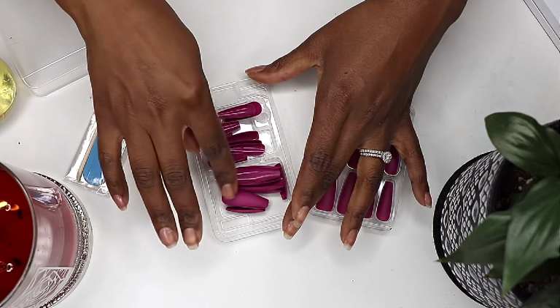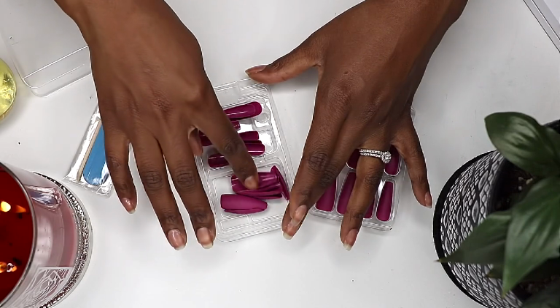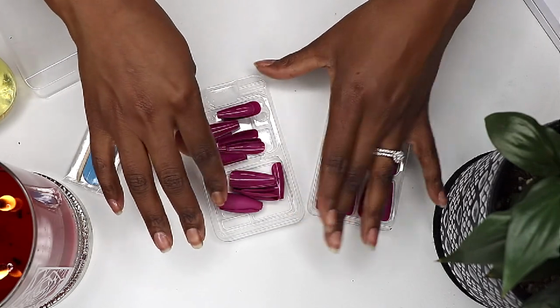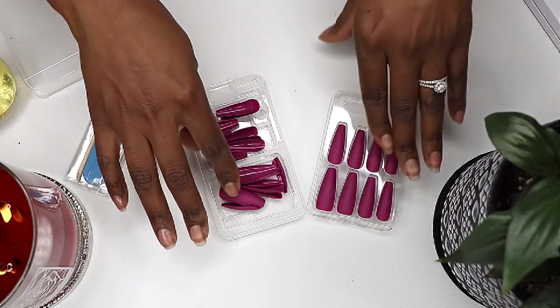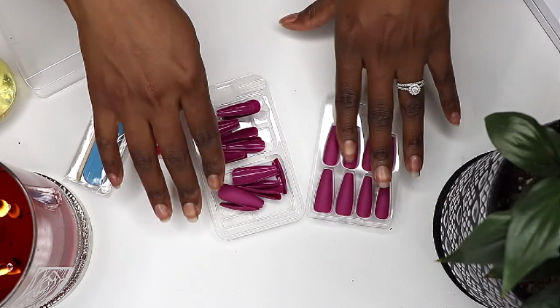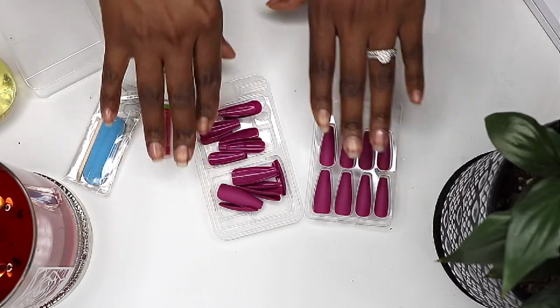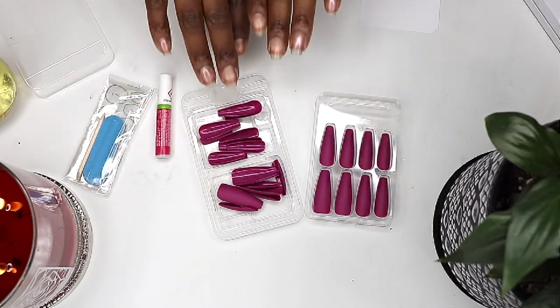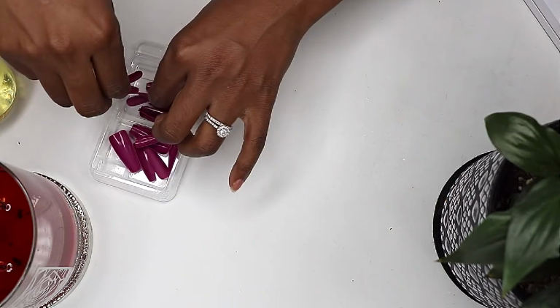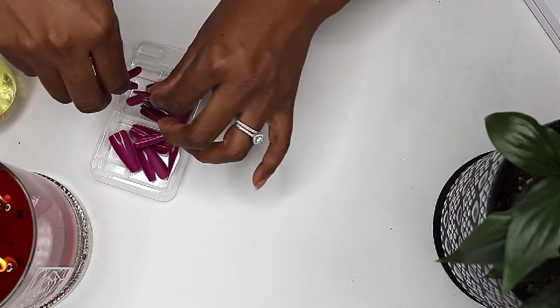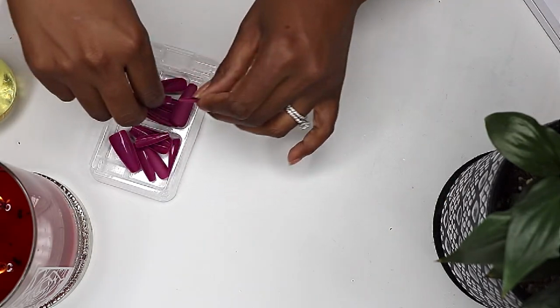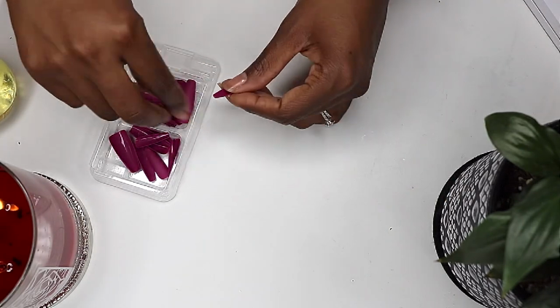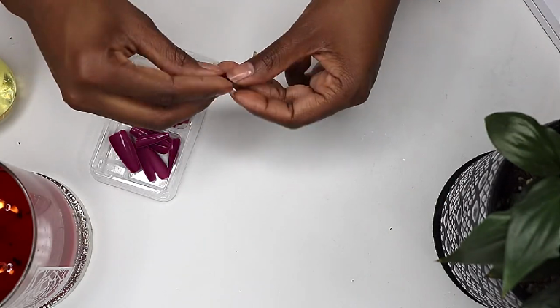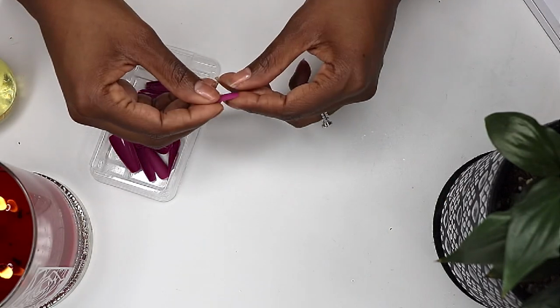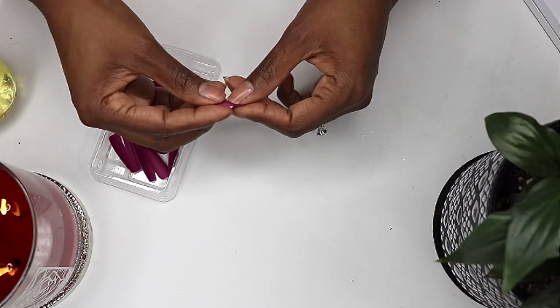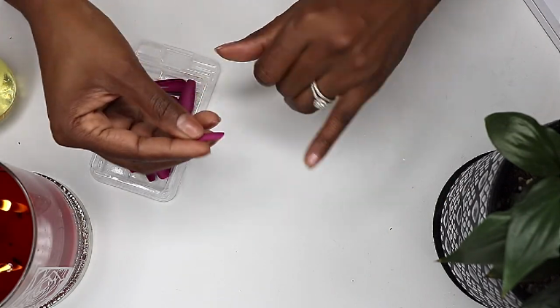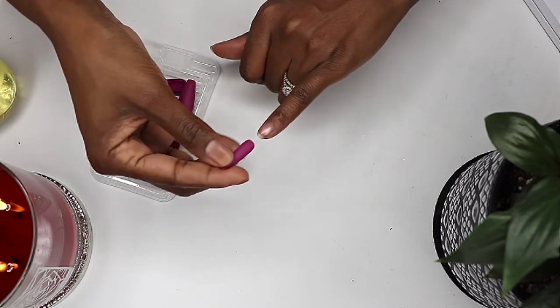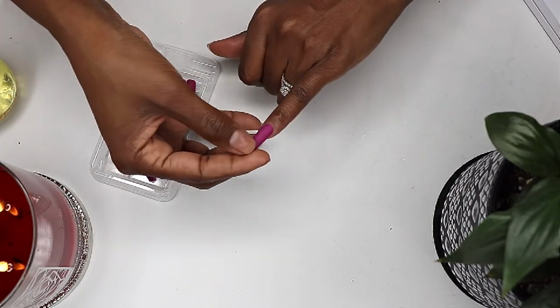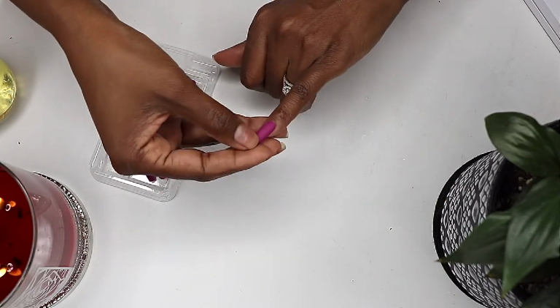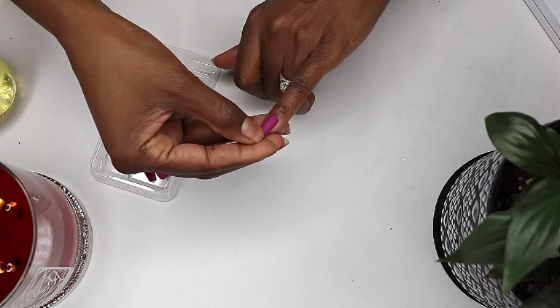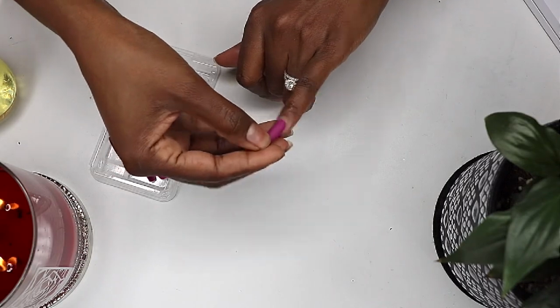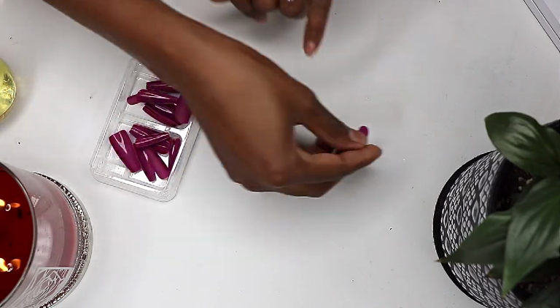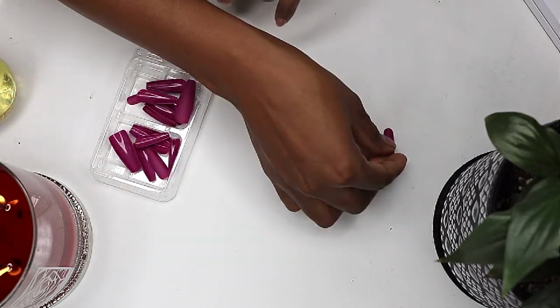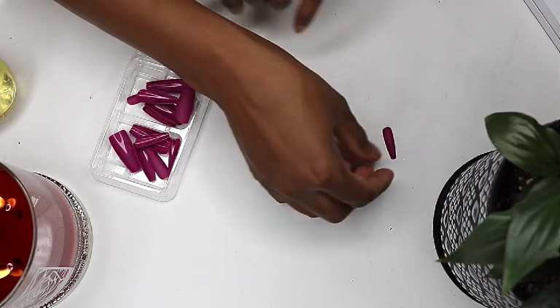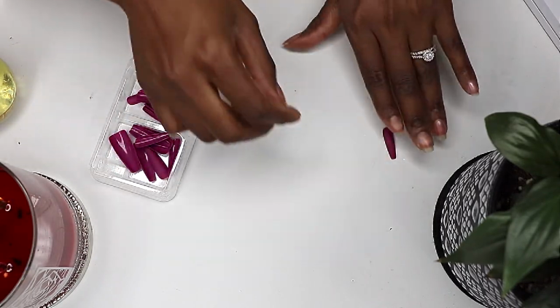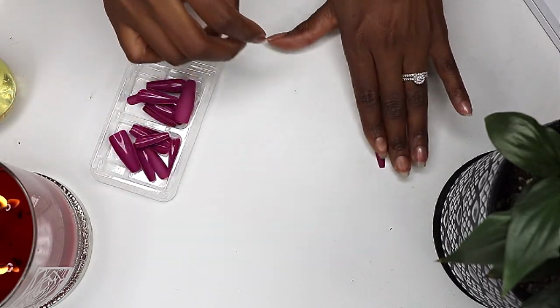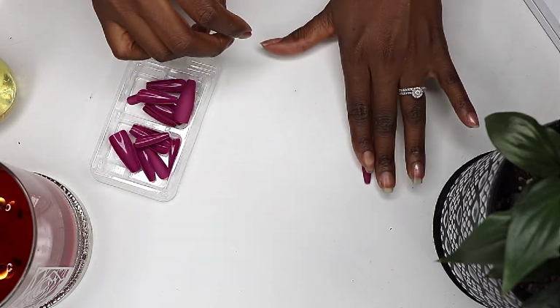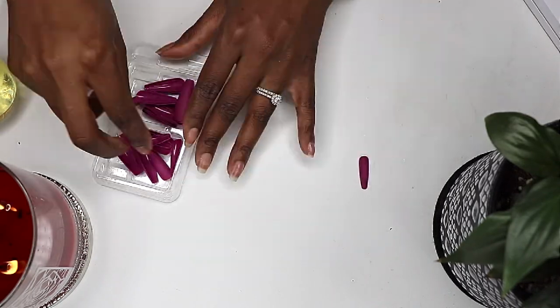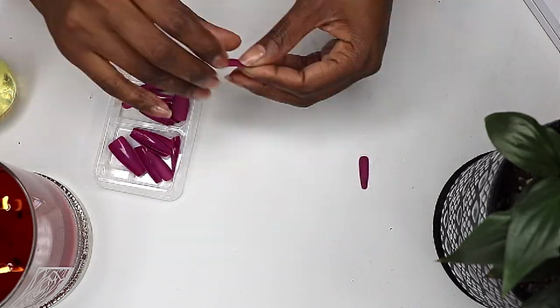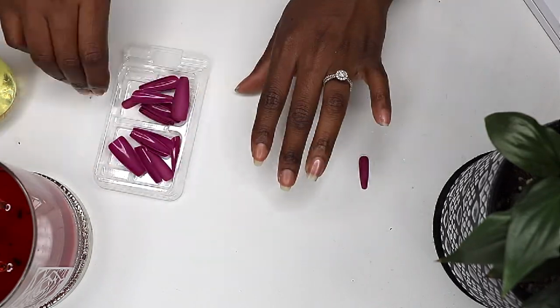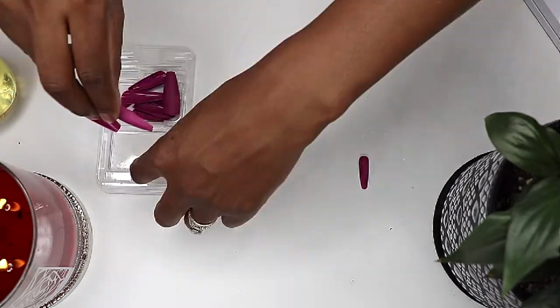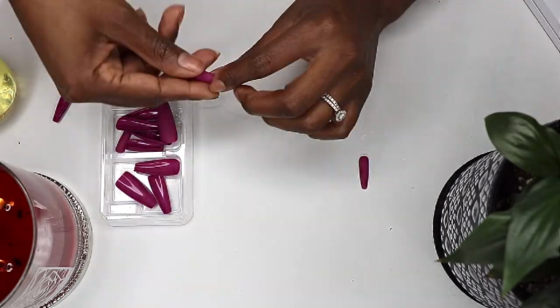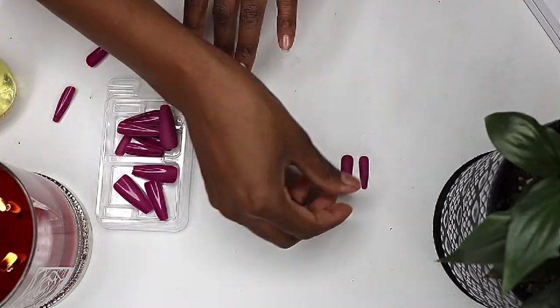The kit comes with 28 nails, nail glue, a mini file, a mini orange stick, and adhesive tabs if you don't want to use nail glue.